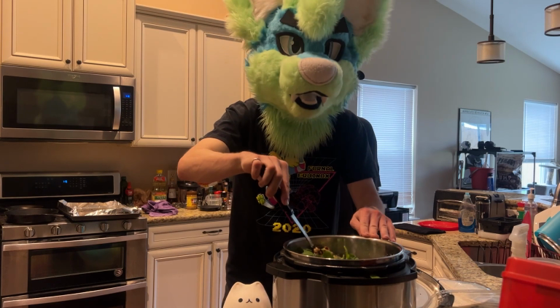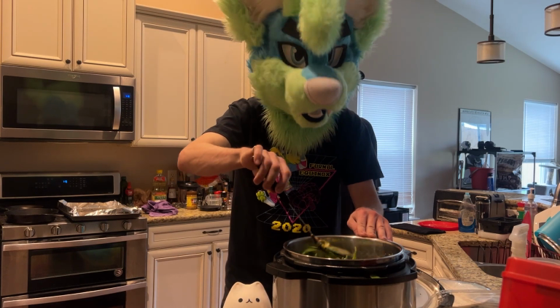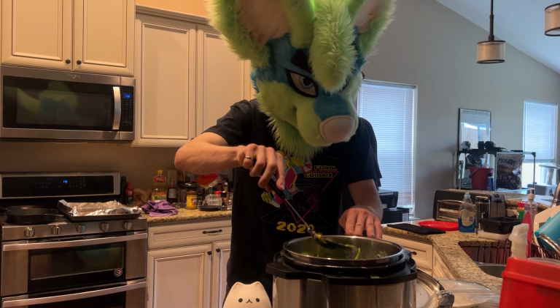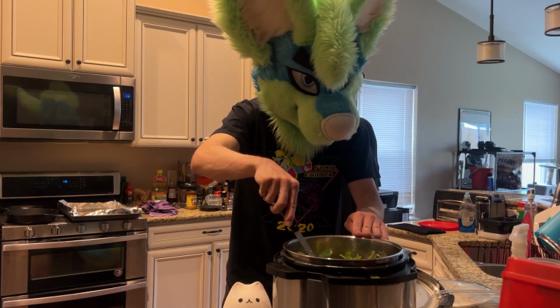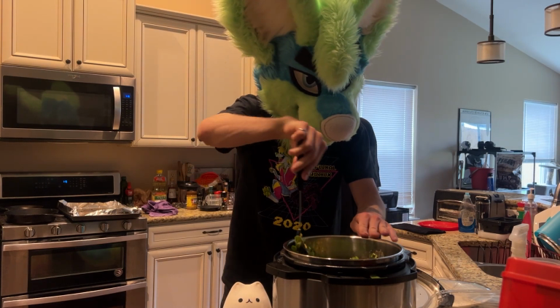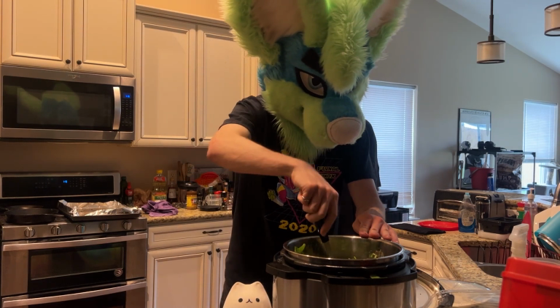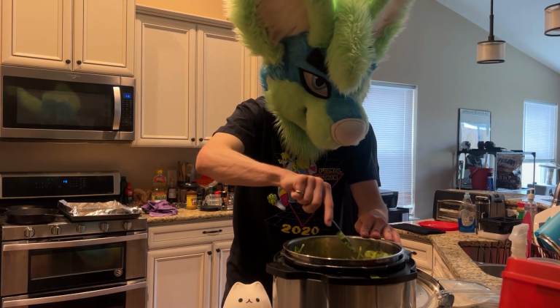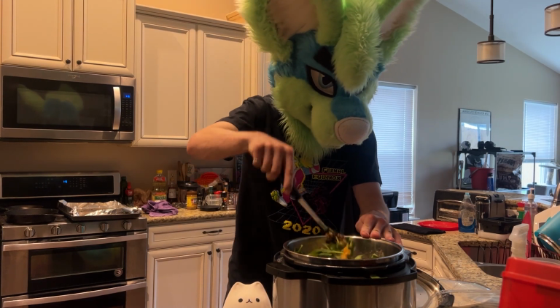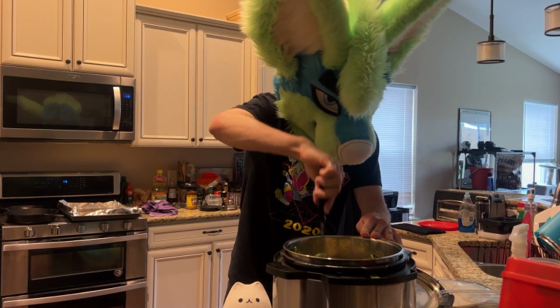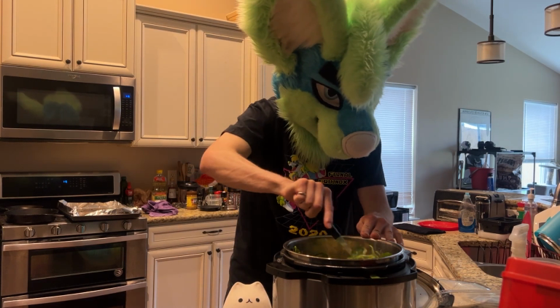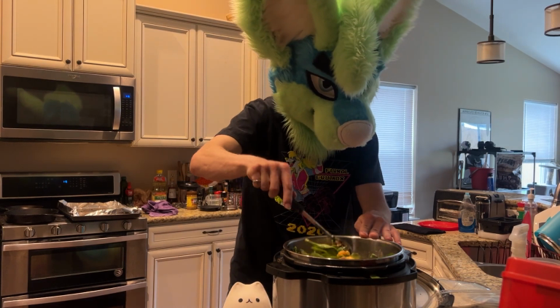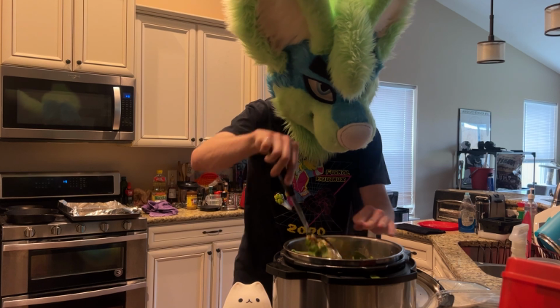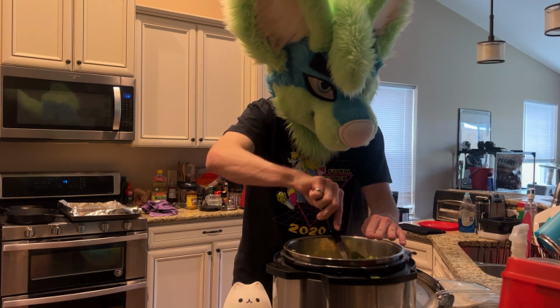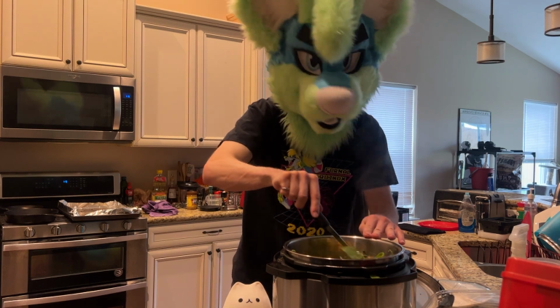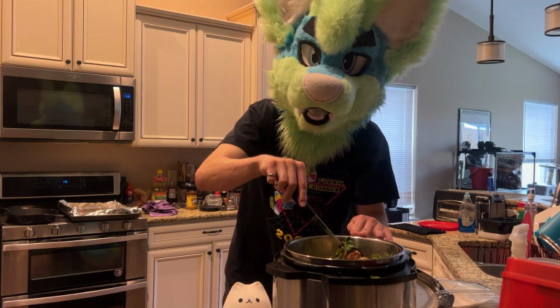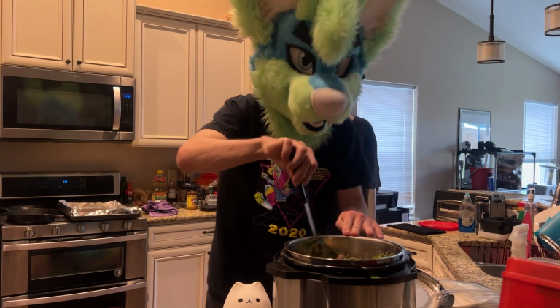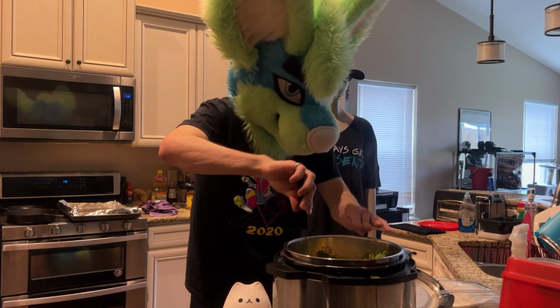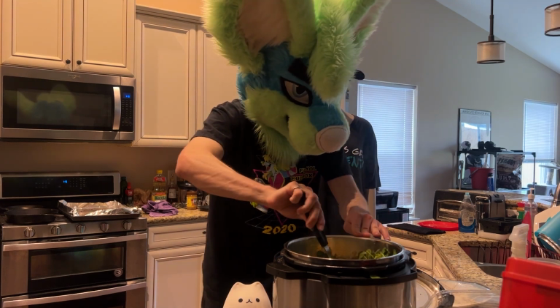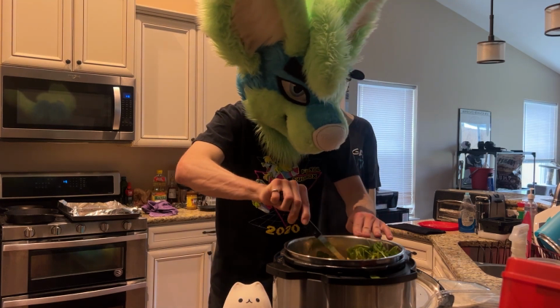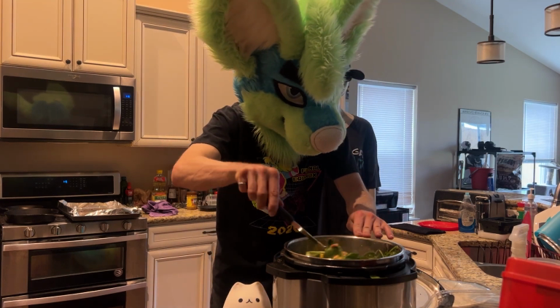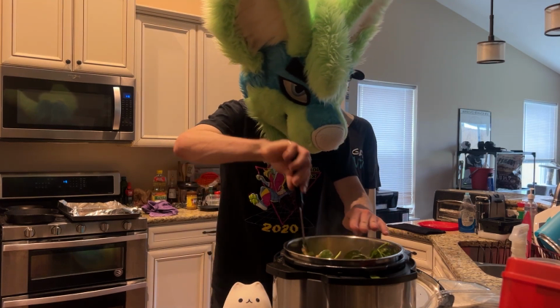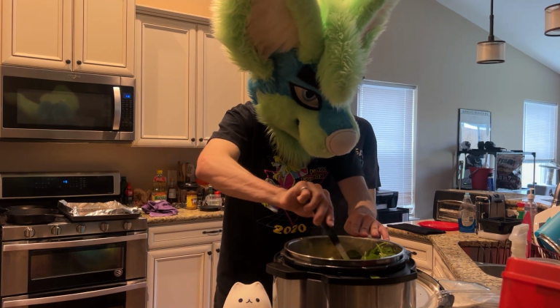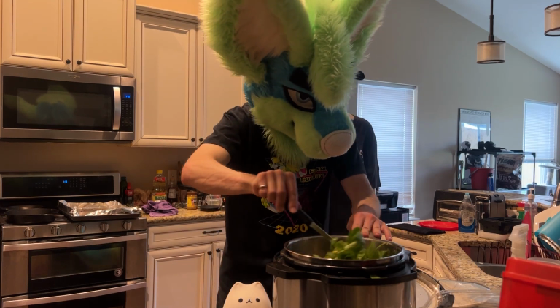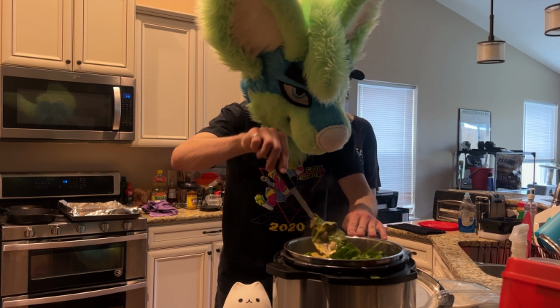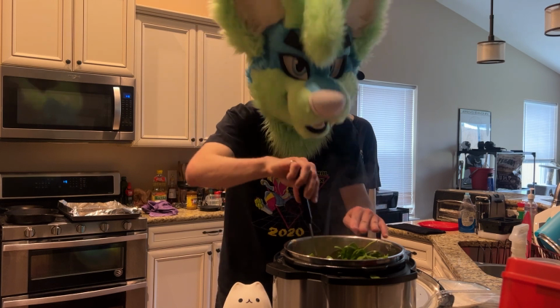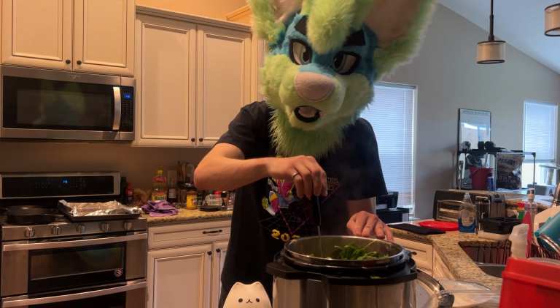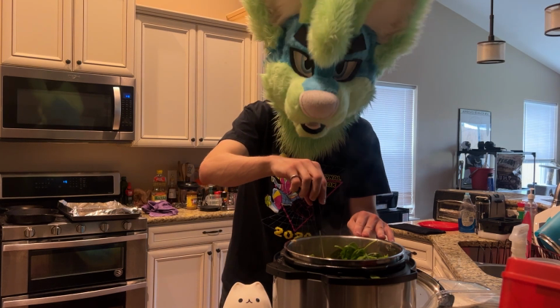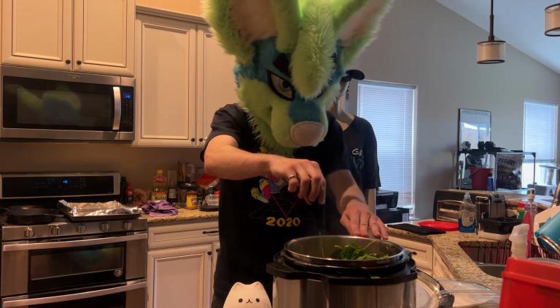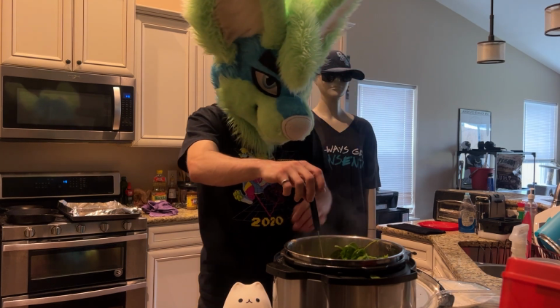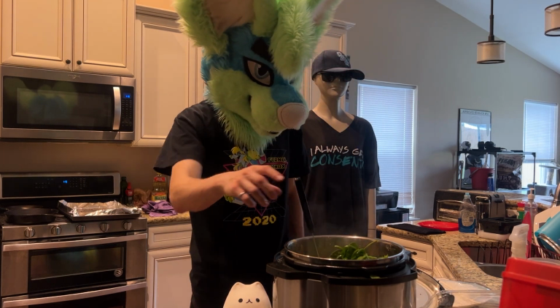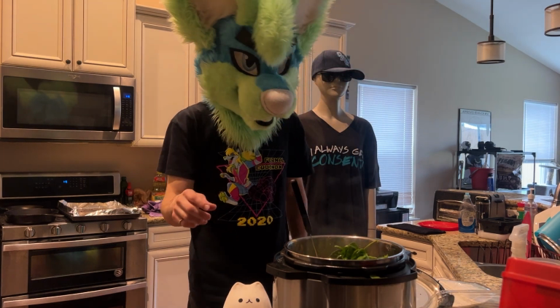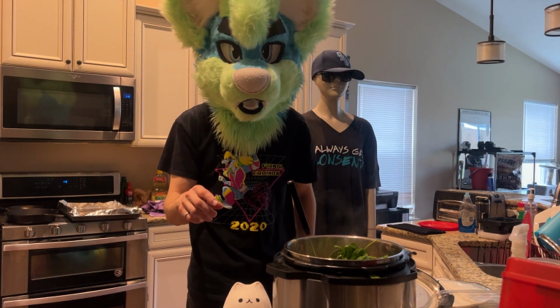I apparently didn't learn last time — I dumped the whole box of spinach in here. But once this is all stirred together, this is pretty much done and you are ready to serve. At least when it's melted. That's the spinach.